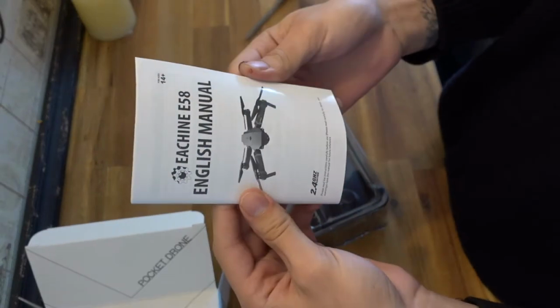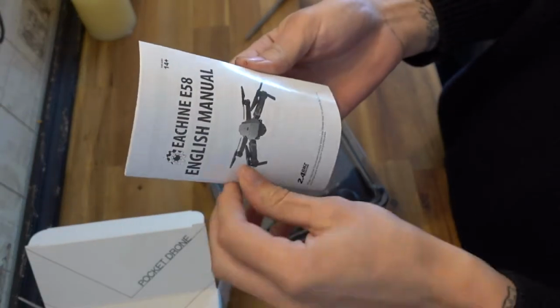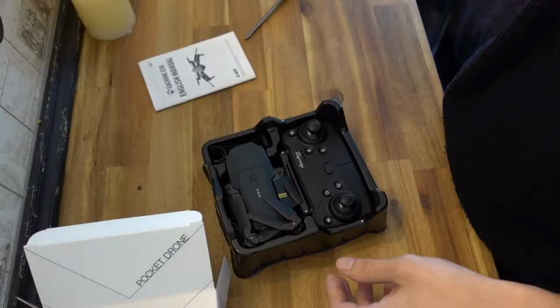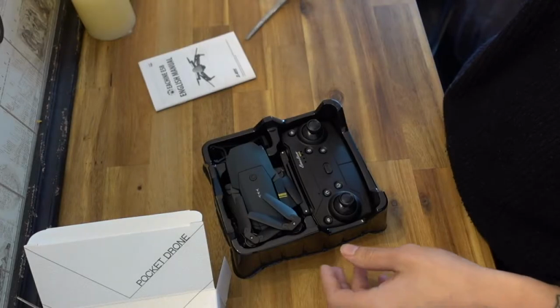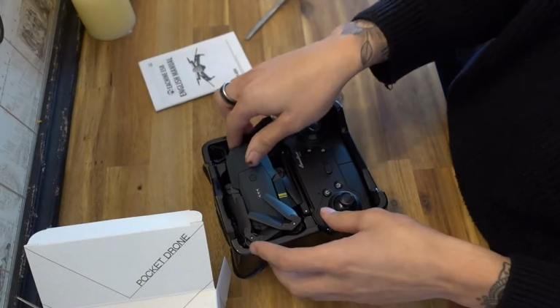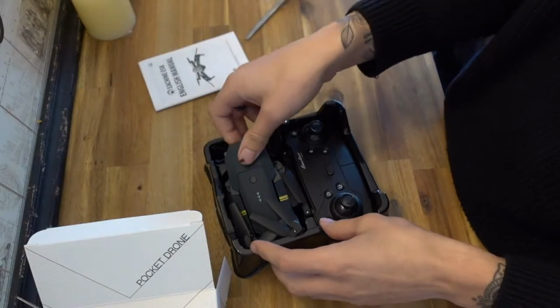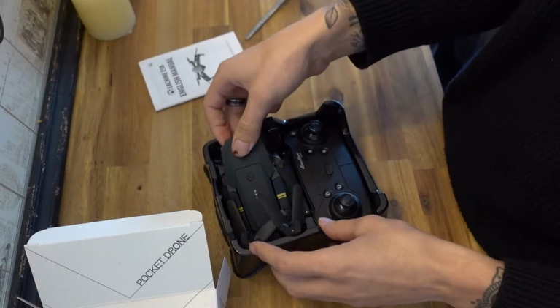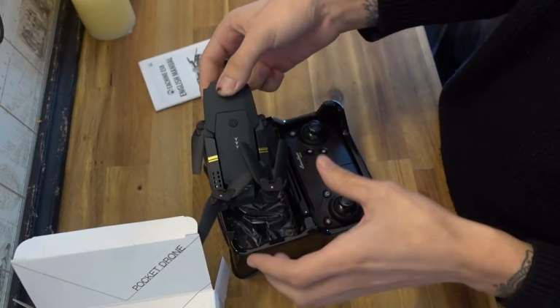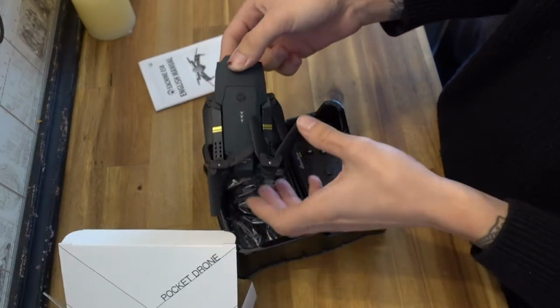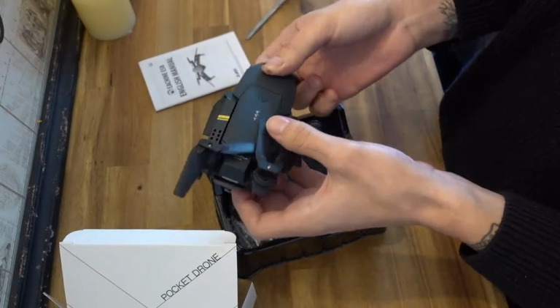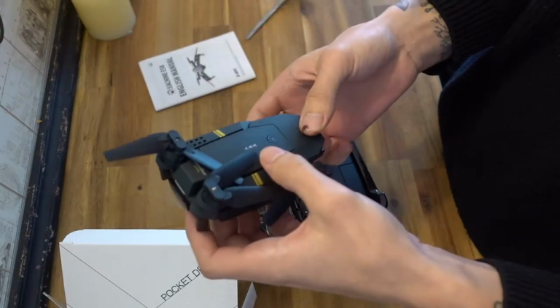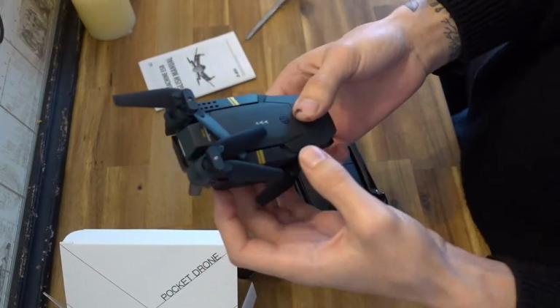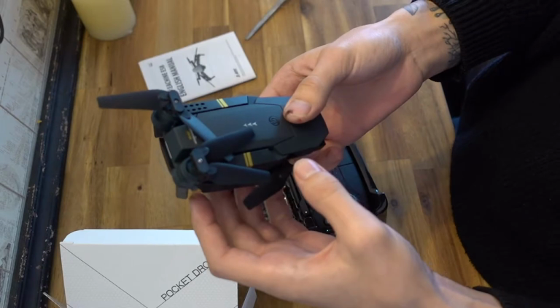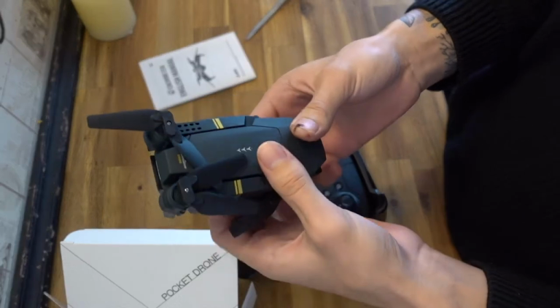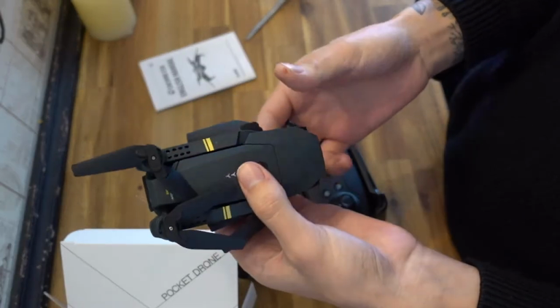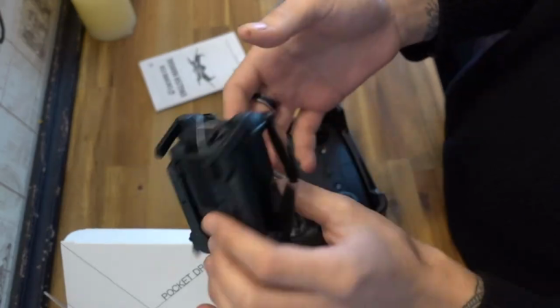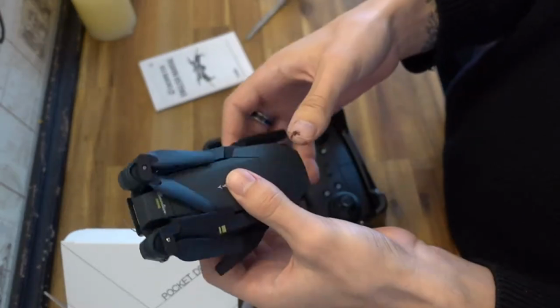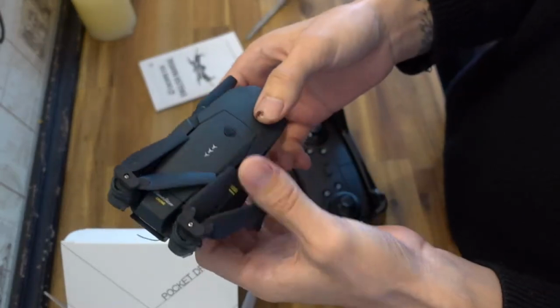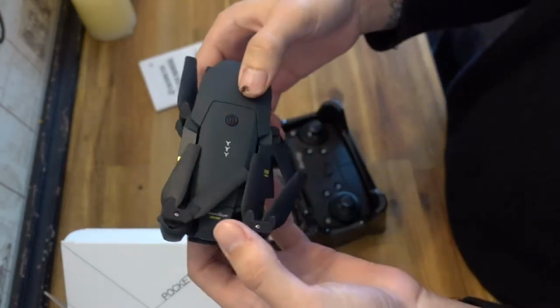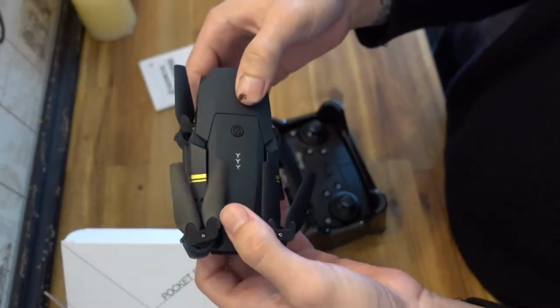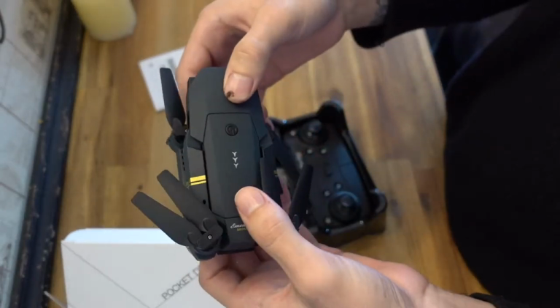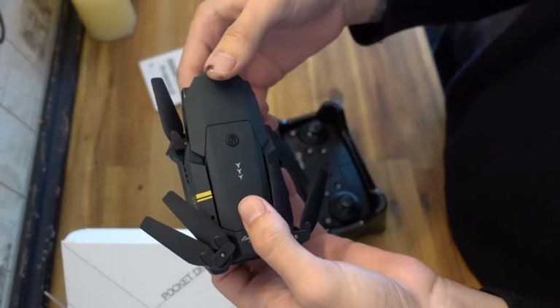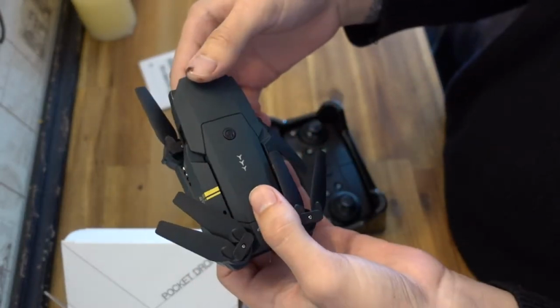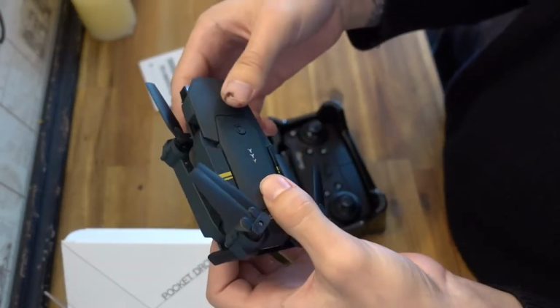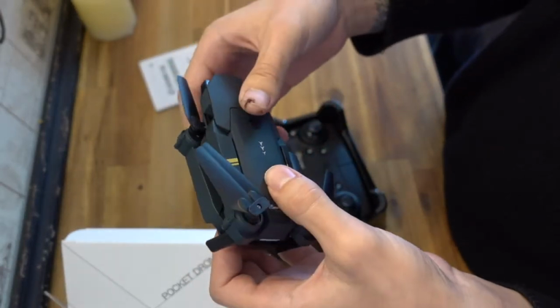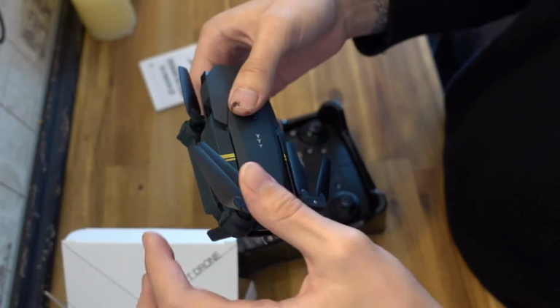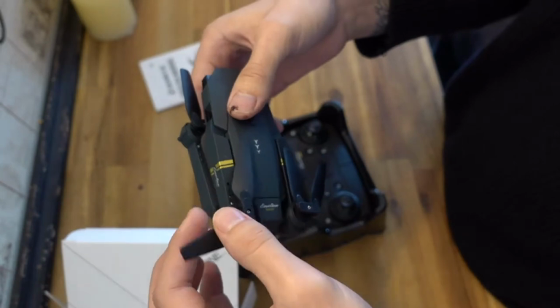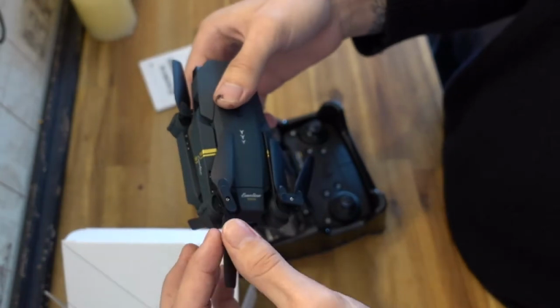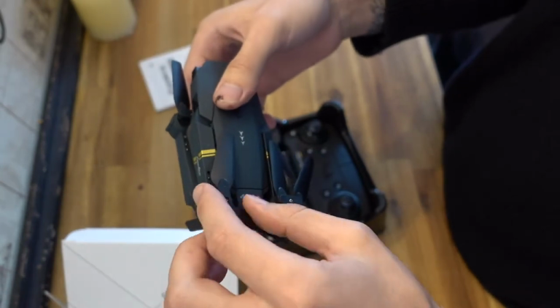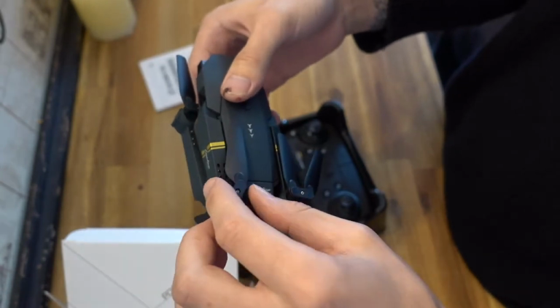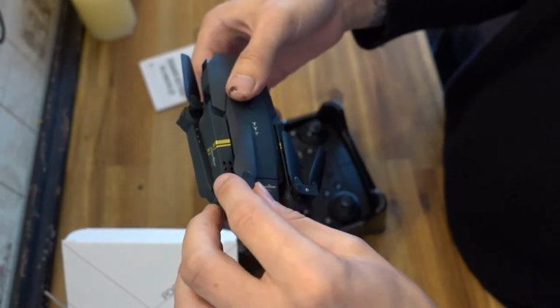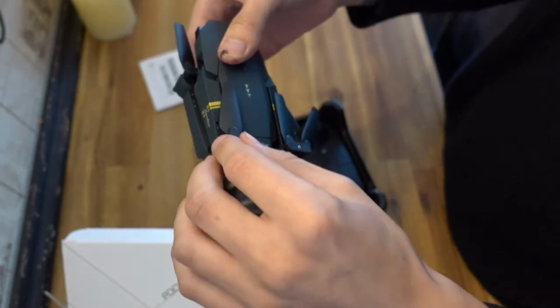There's an instruction manual, and then this is the drone. It's definitely a lot smaller than it appeared online, but it's all like a mini Mavic type shape. The propellers are foldable, so that's quite interesting.